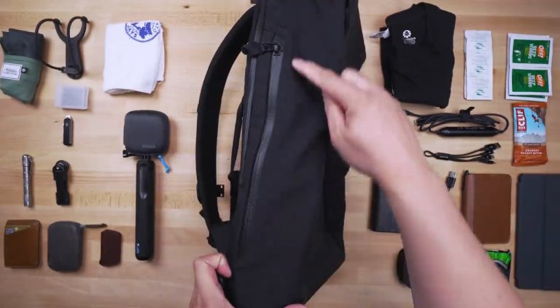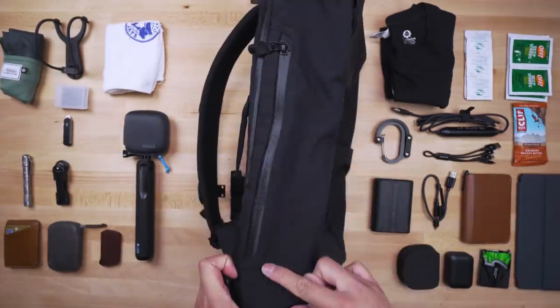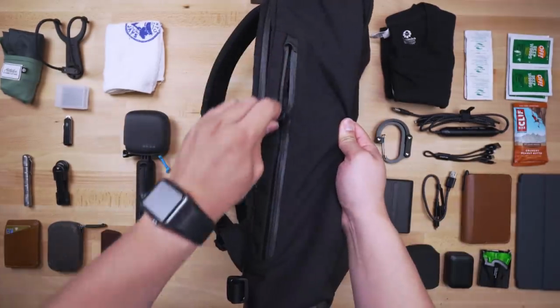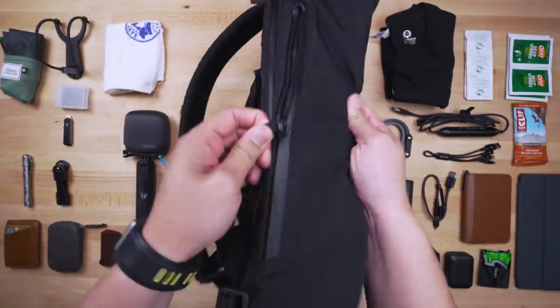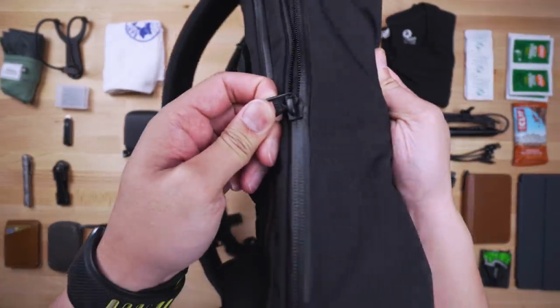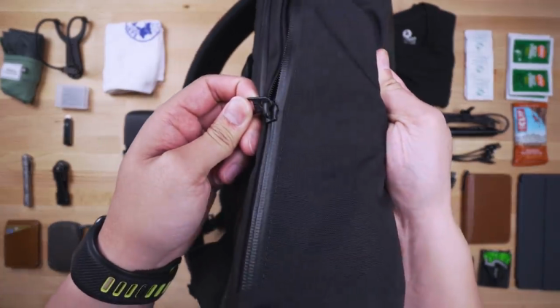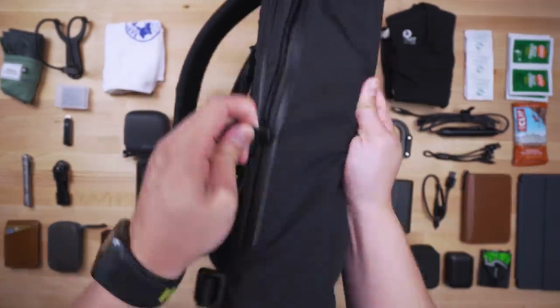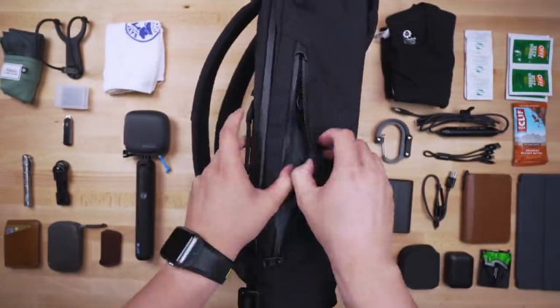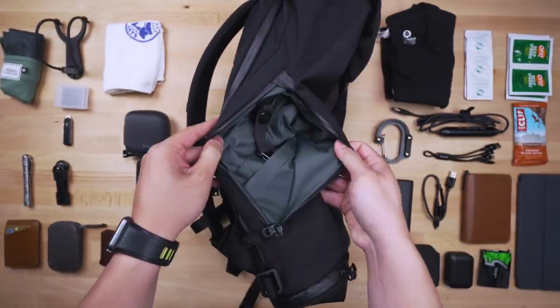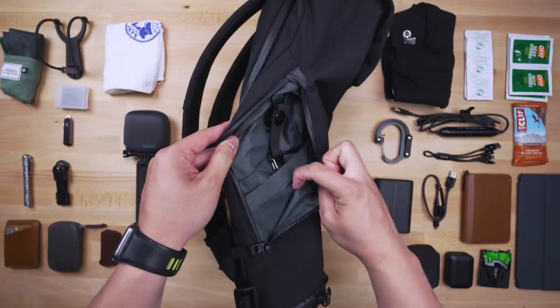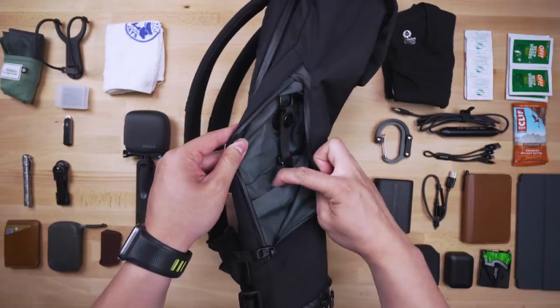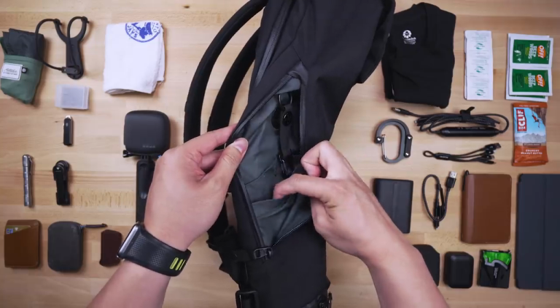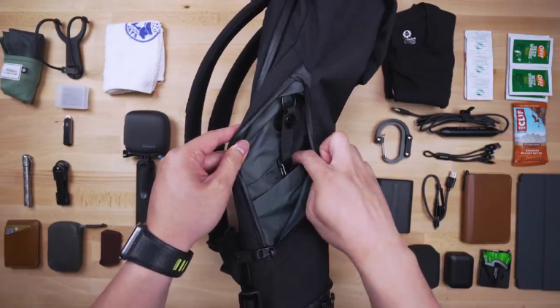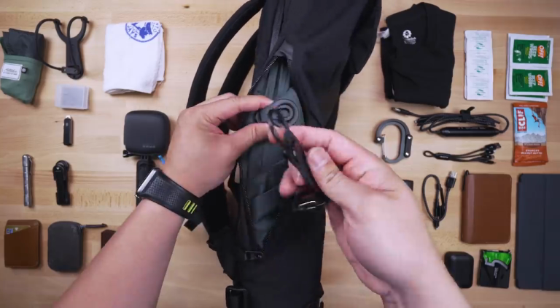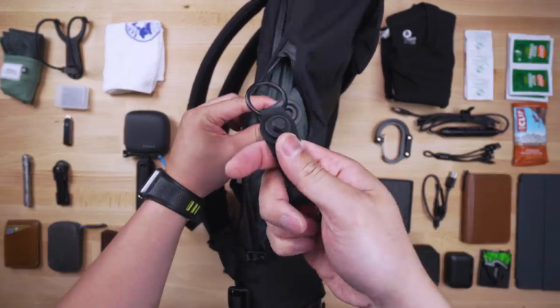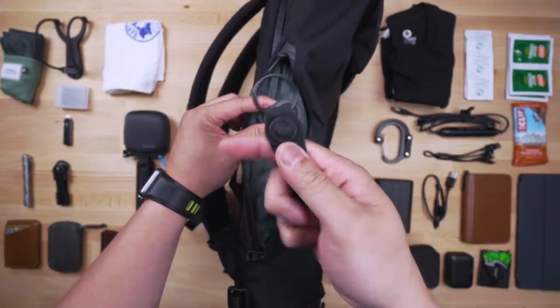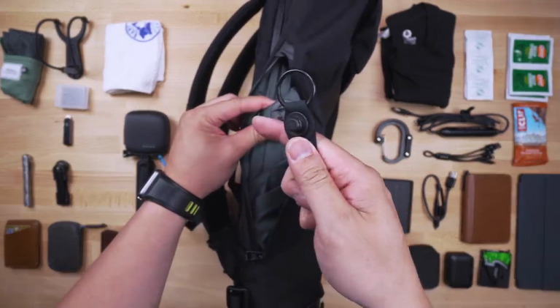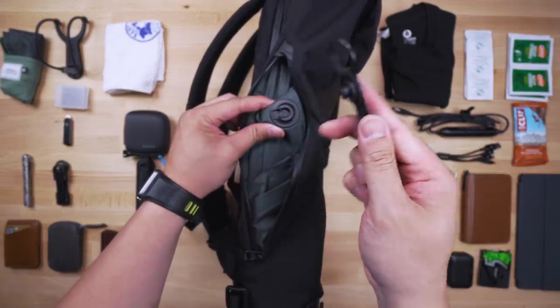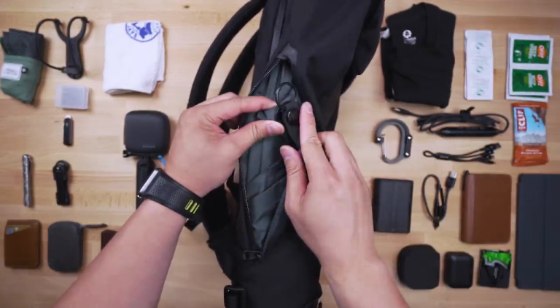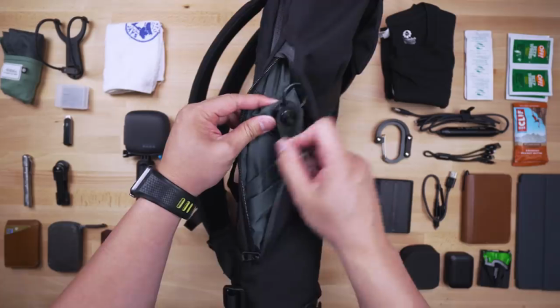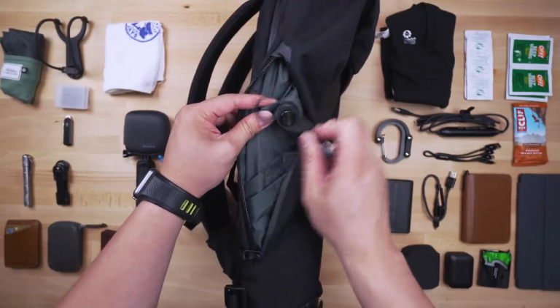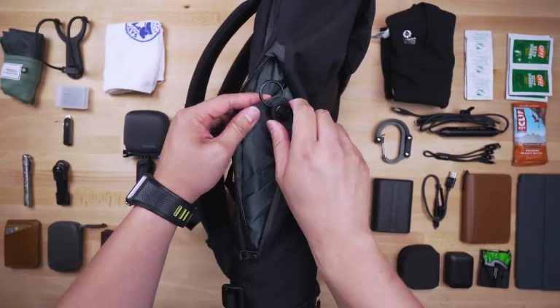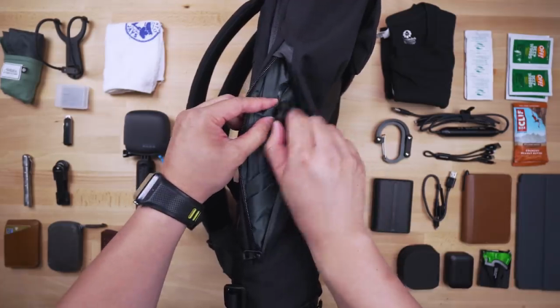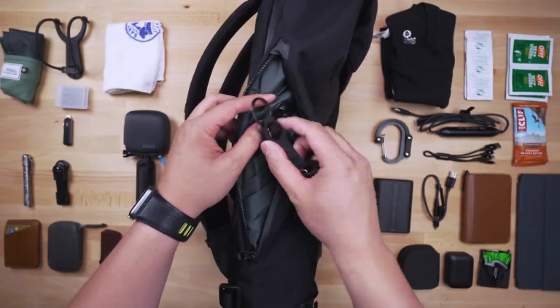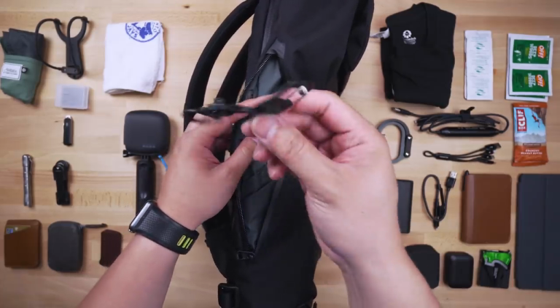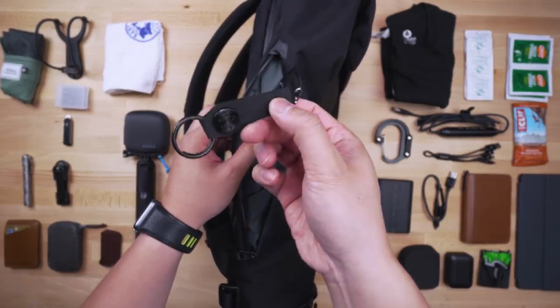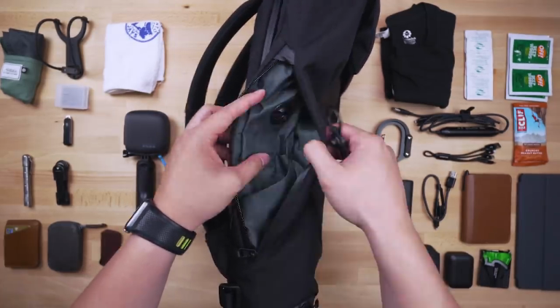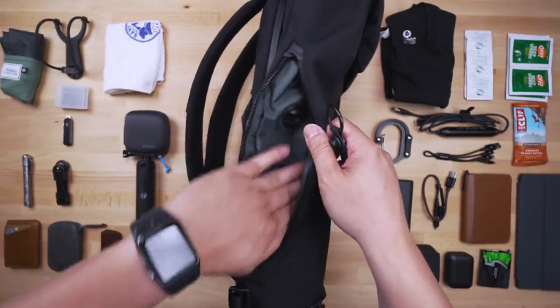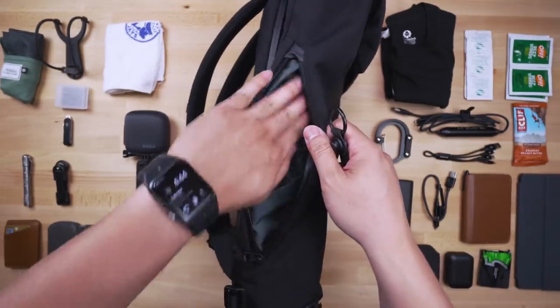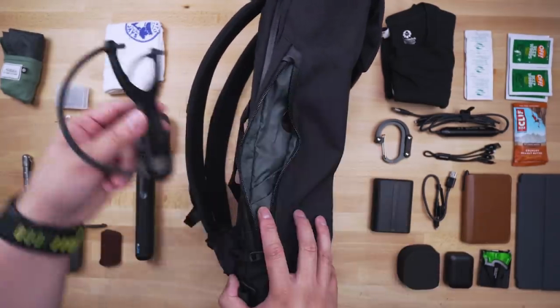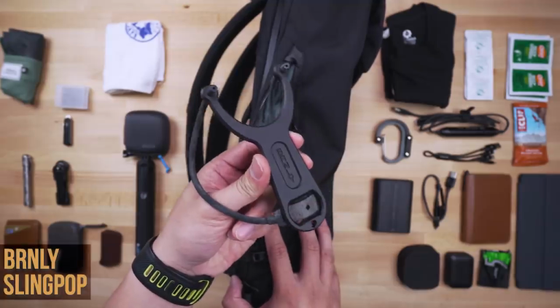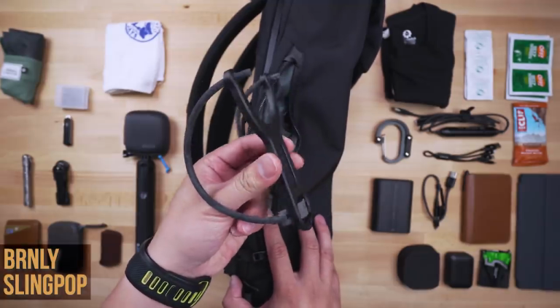Moving on to the second dedicated quick access pocket — it's fairly flat but quite tall, sealed with a YKK store-proof zipper. They include a magnetically attached keychain they call the HT key, but inside the pocket with keys attached it took up way too much room and defeated the purpose of the pocket, so I skipped using it.